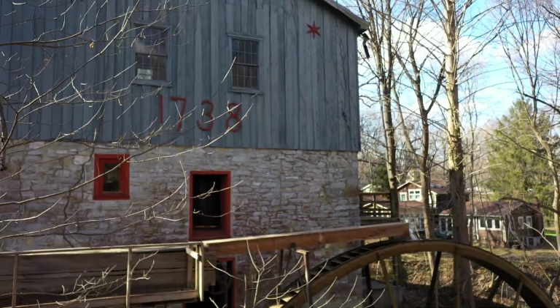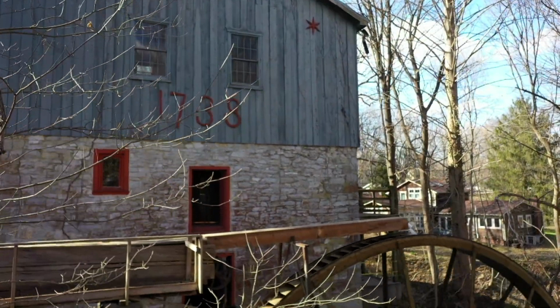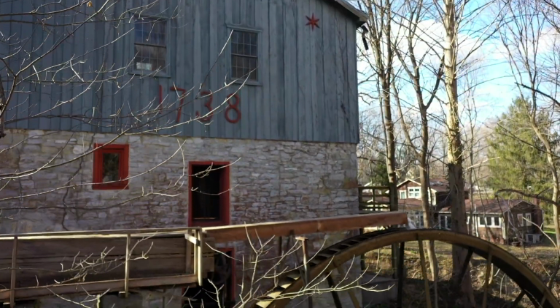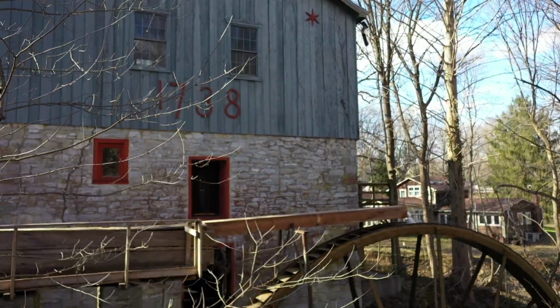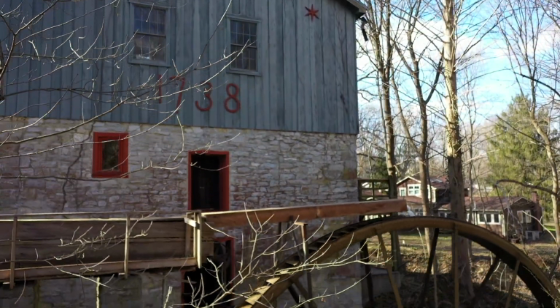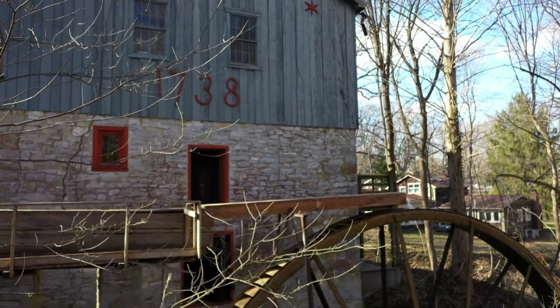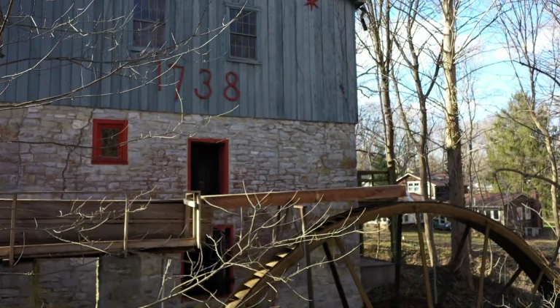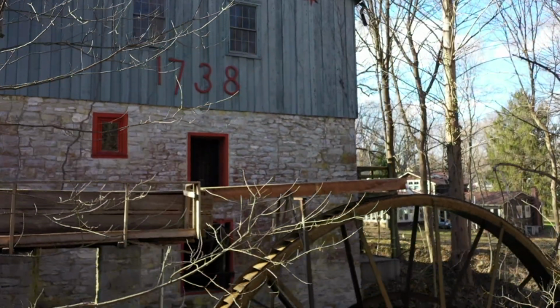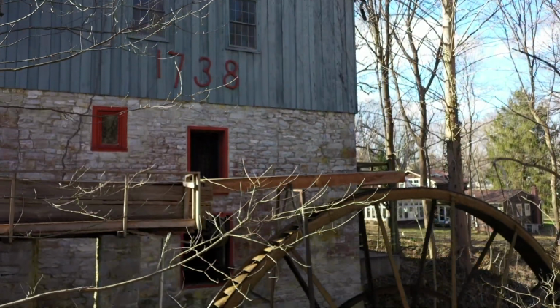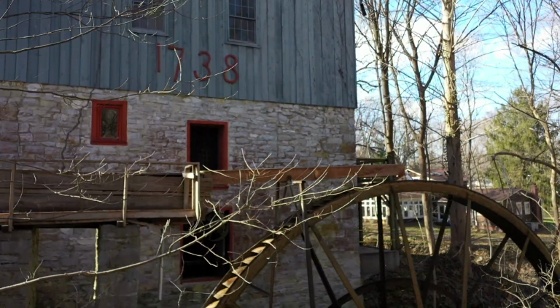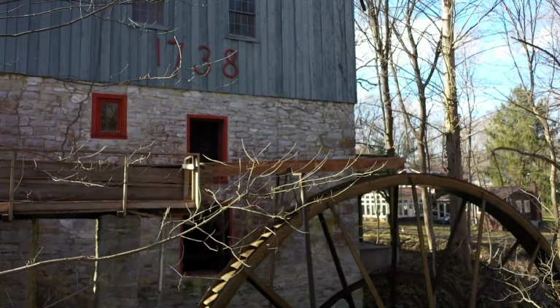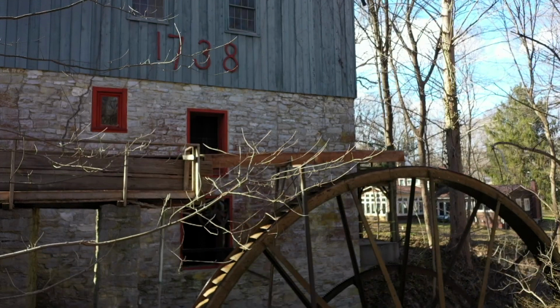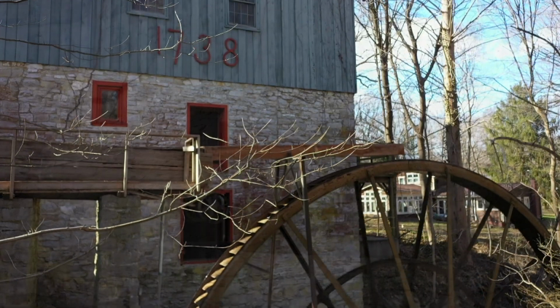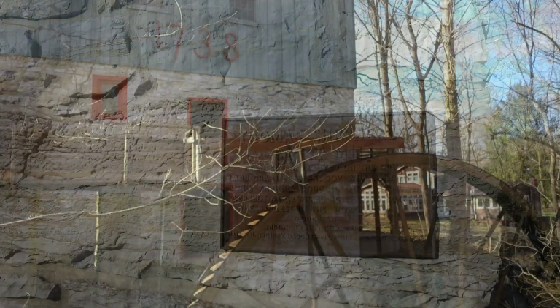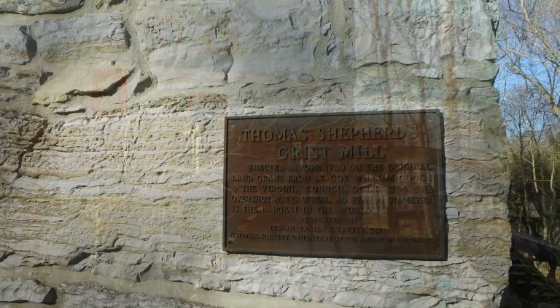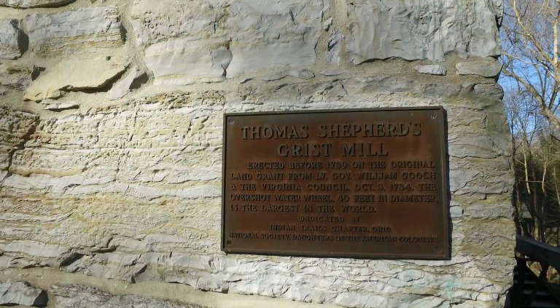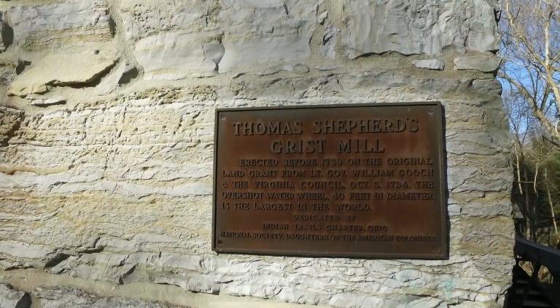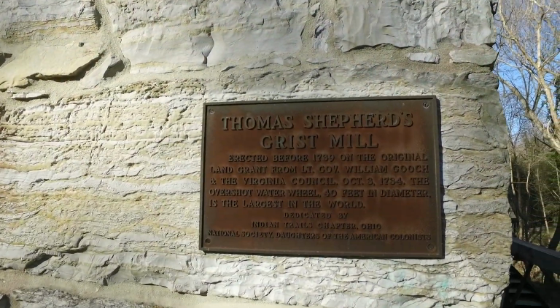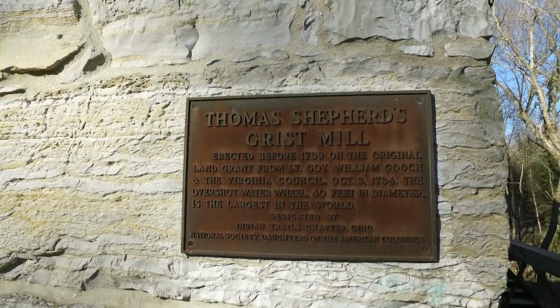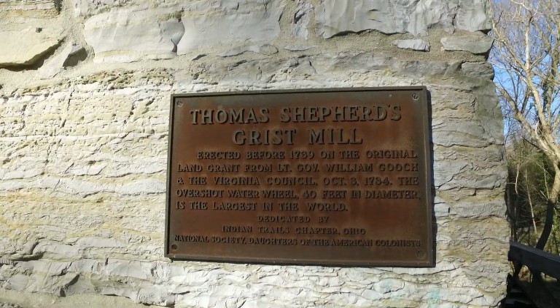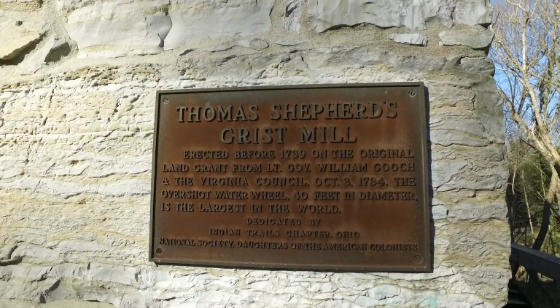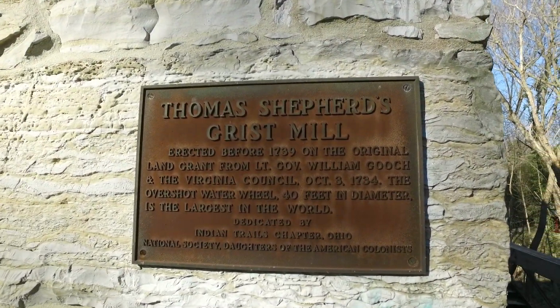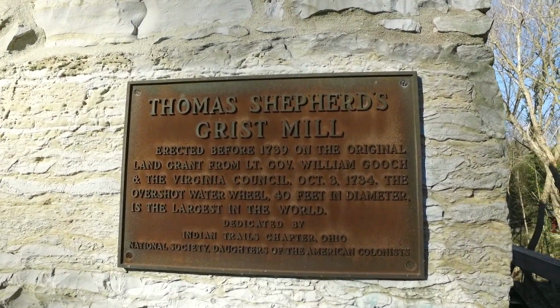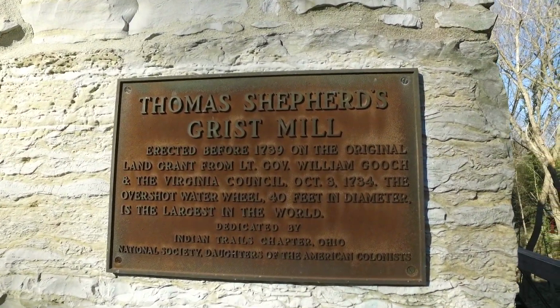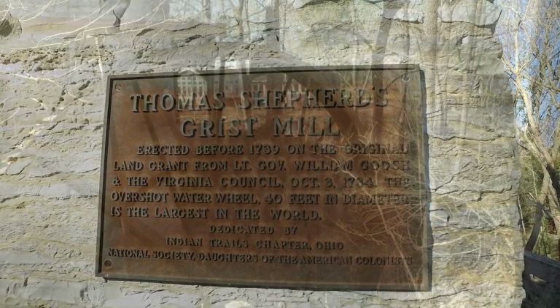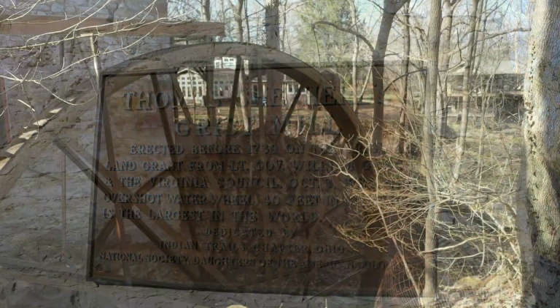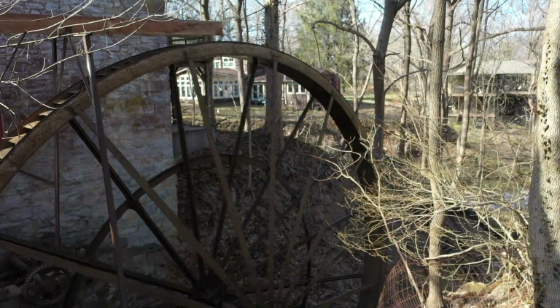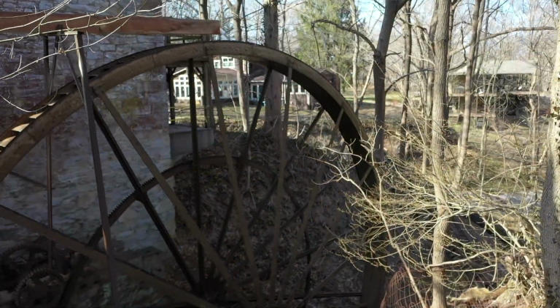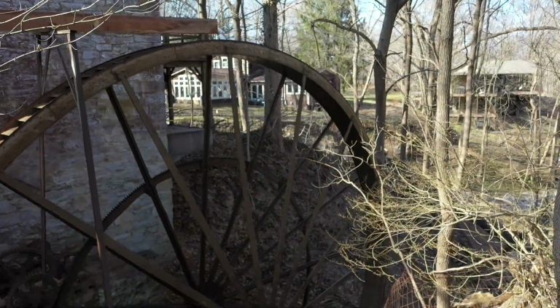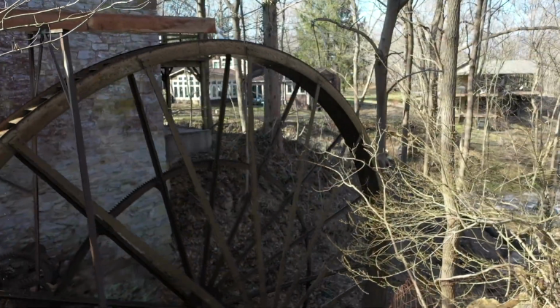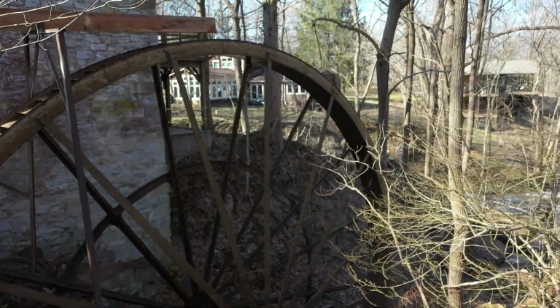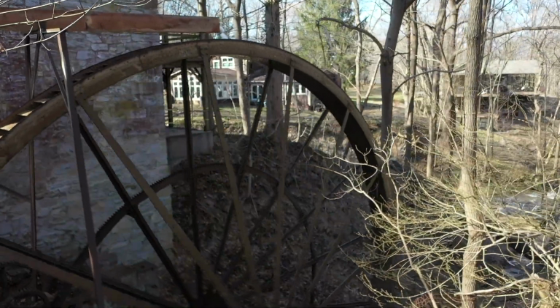Built in the early 1700s by Thomas Shepherd, the founder of Shepherdstown, it was originally known as the Shepherd Grist Mill and is the home of what is believed to be the largest overshot wheel in the world.